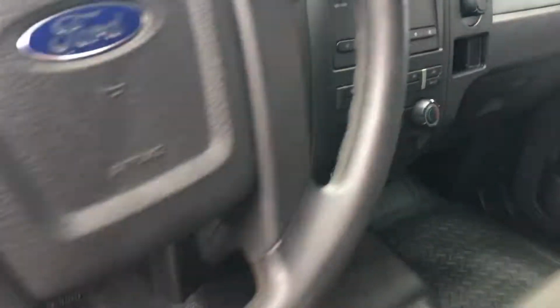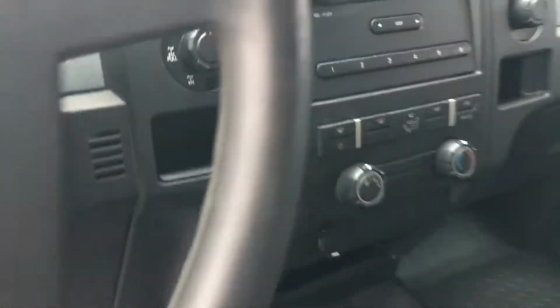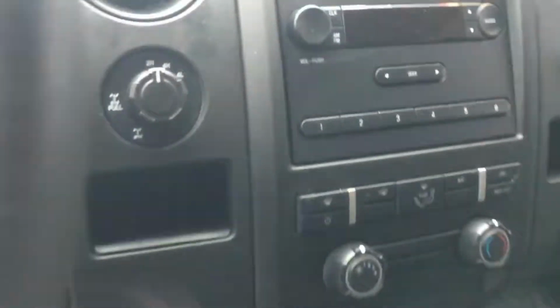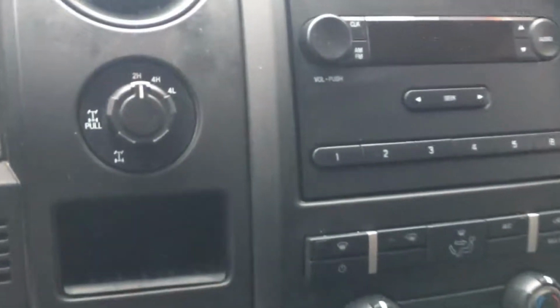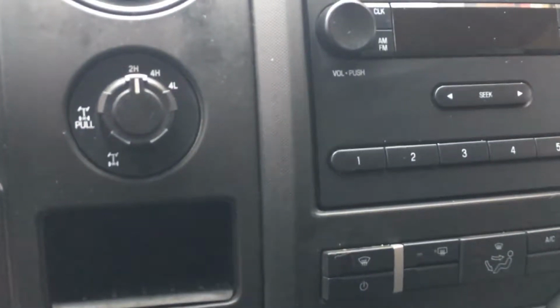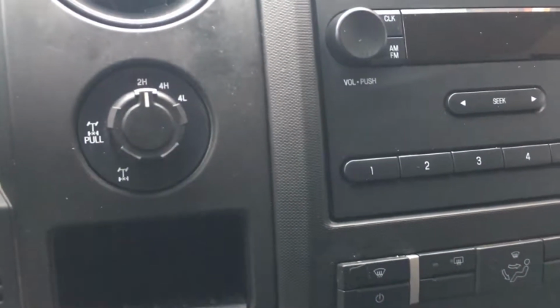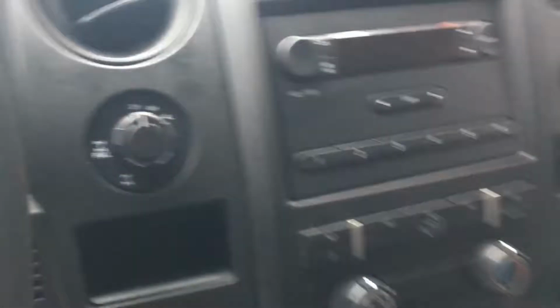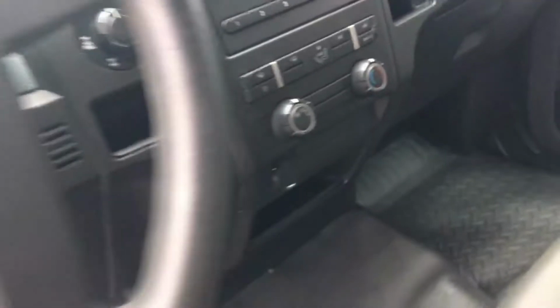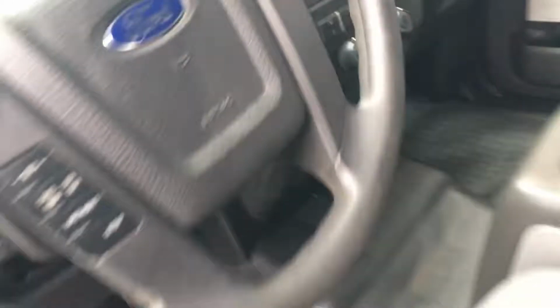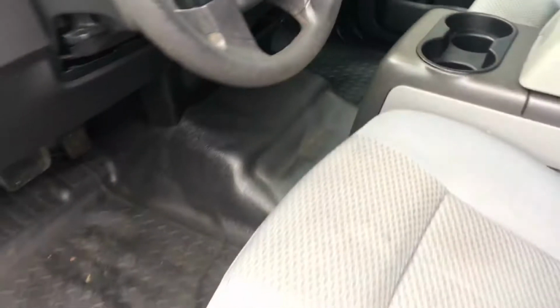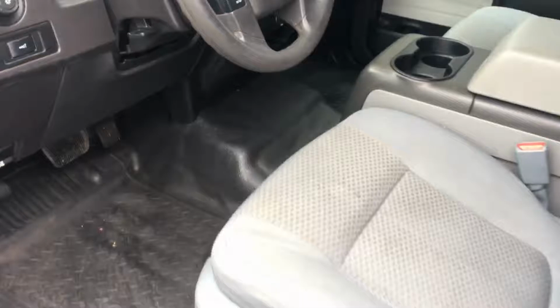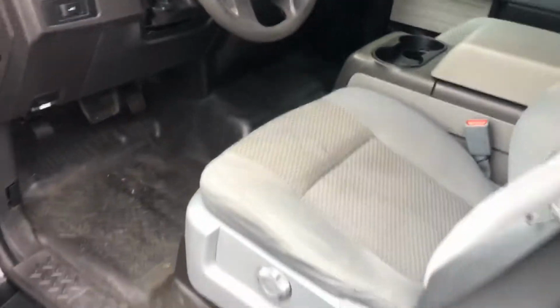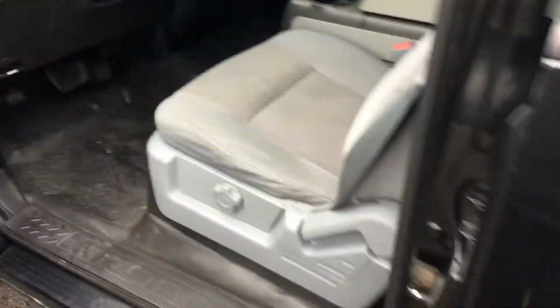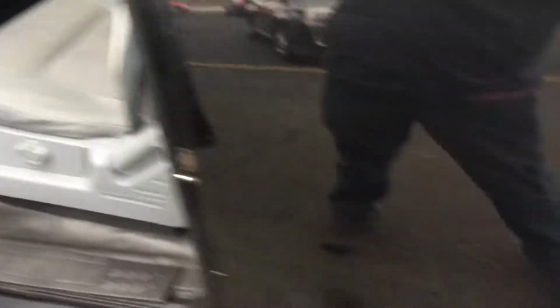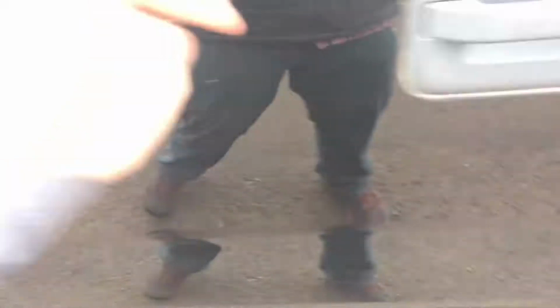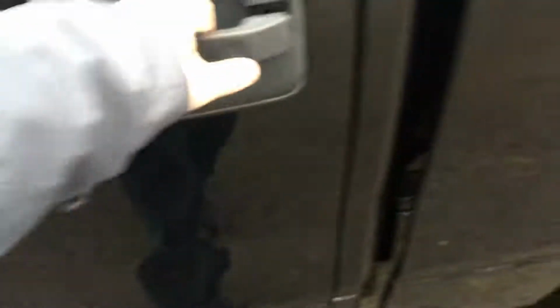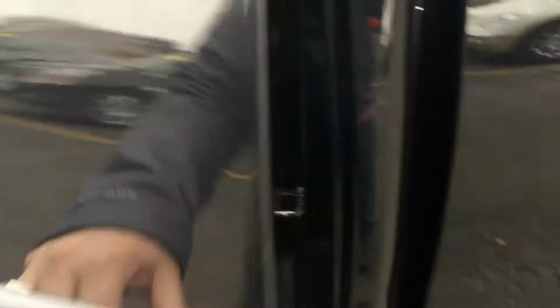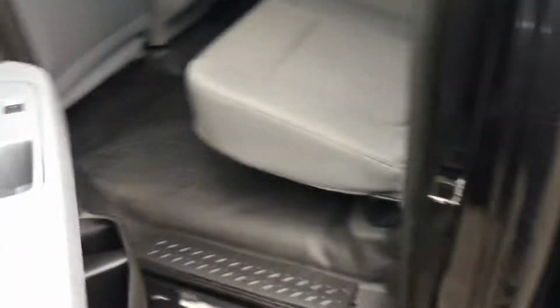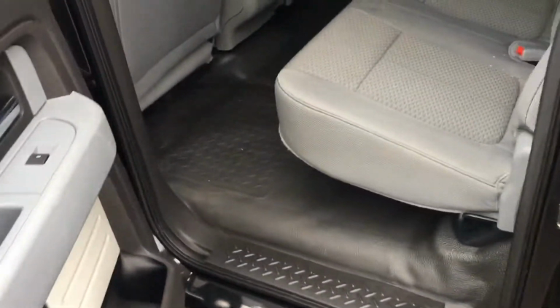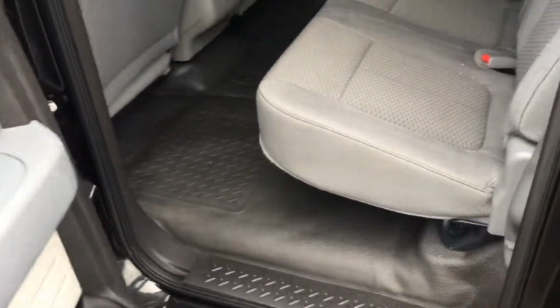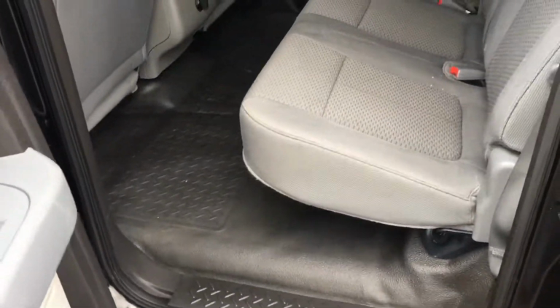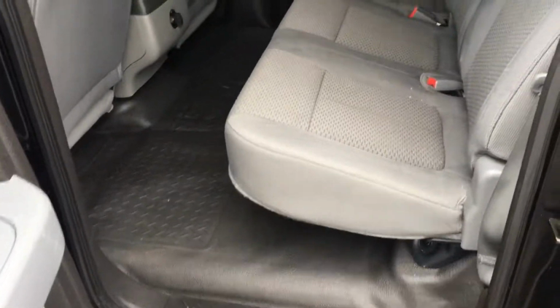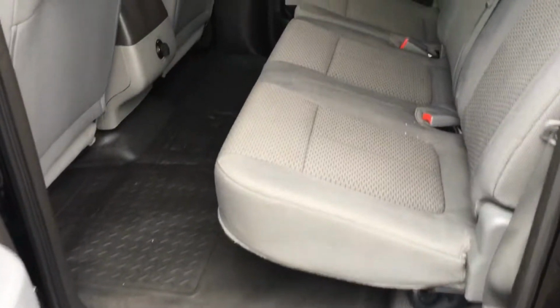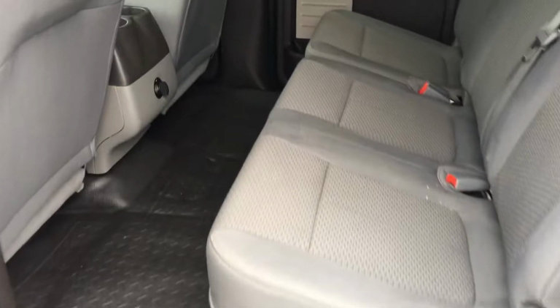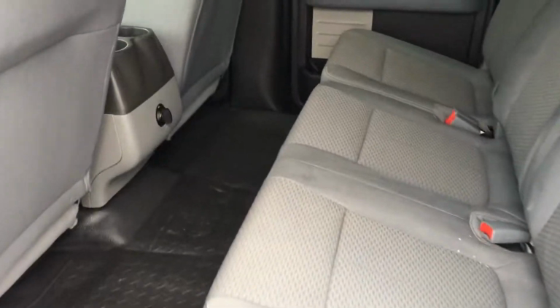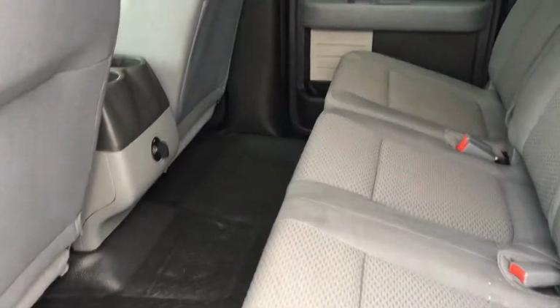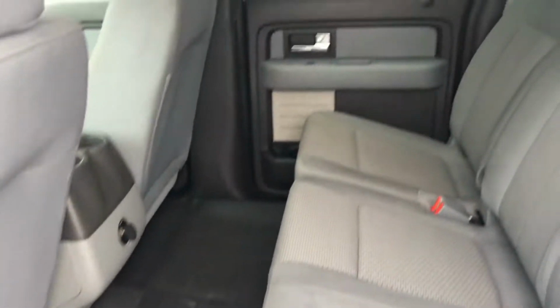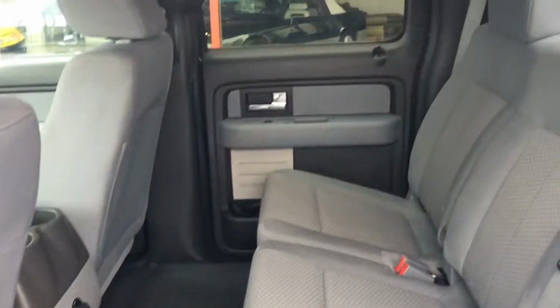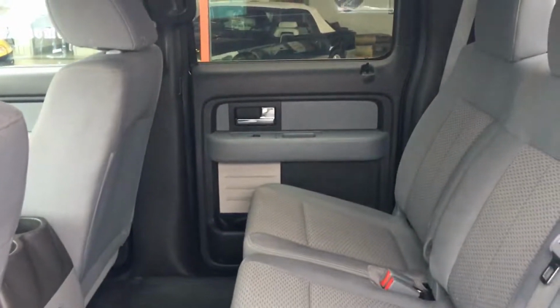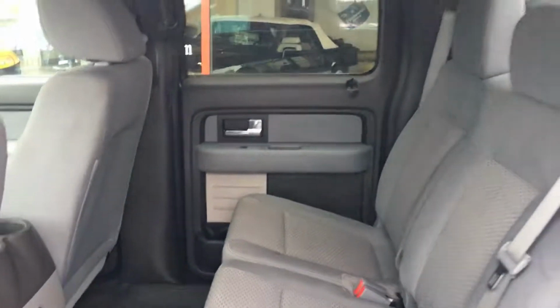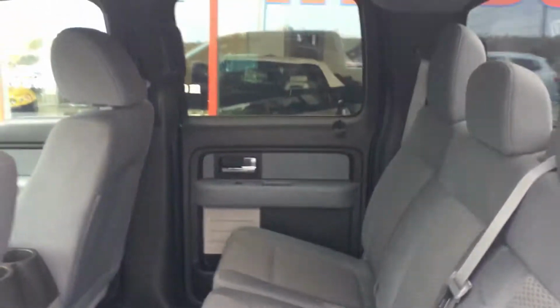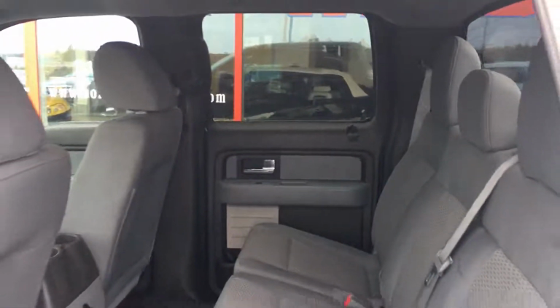You get your four-wheel drive on the fly with the locking rear differential. There's lots of room in the back — it's a very roomy truck.